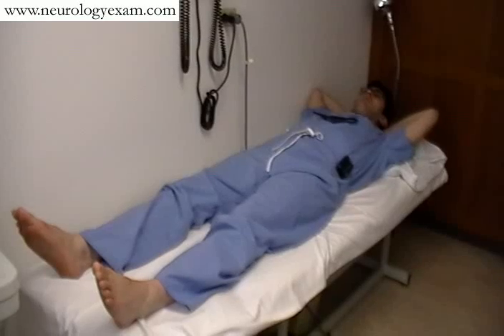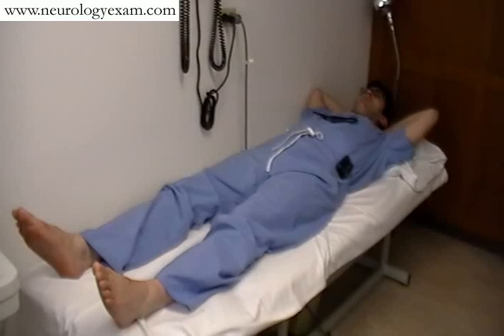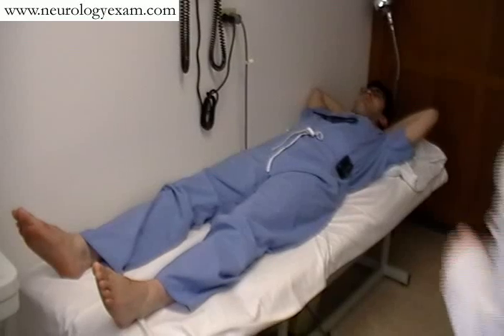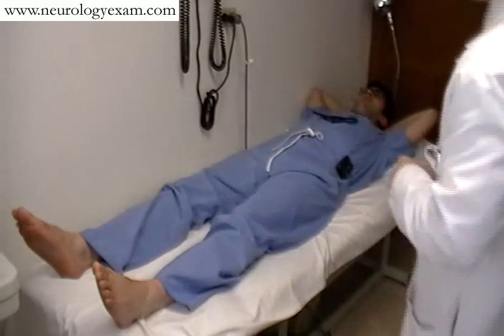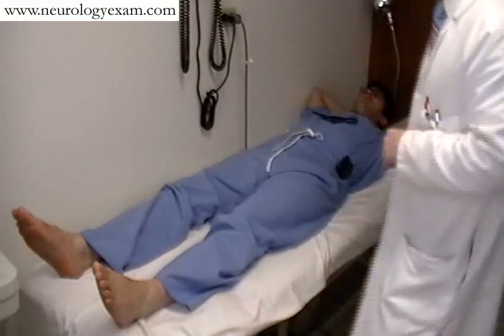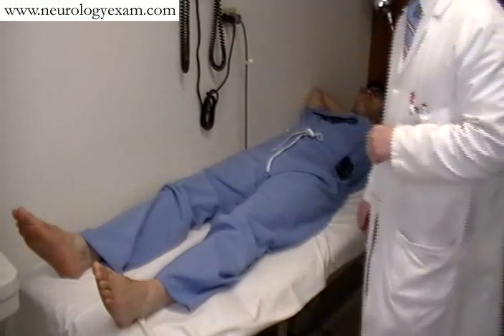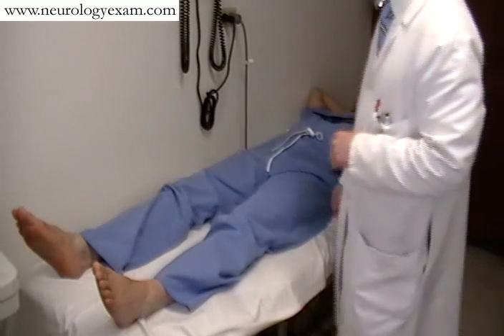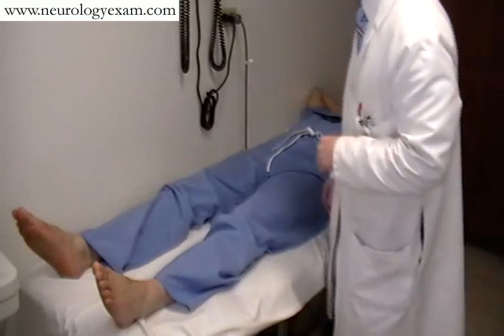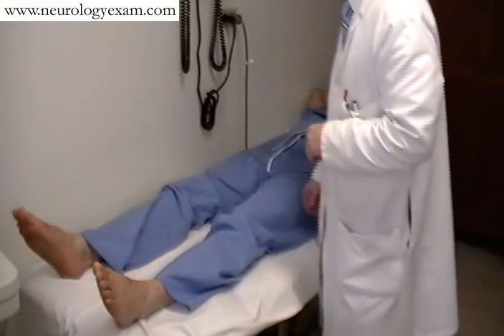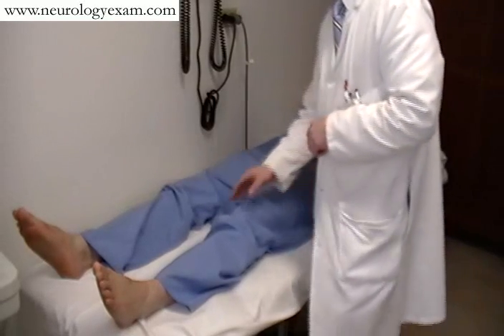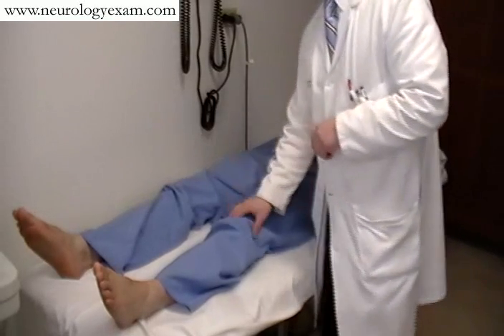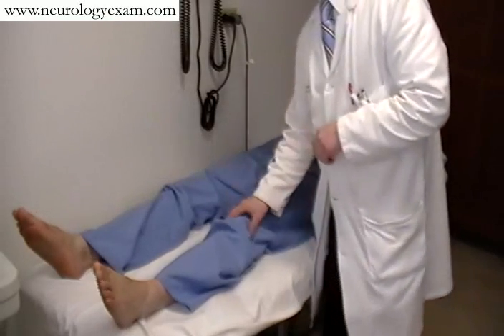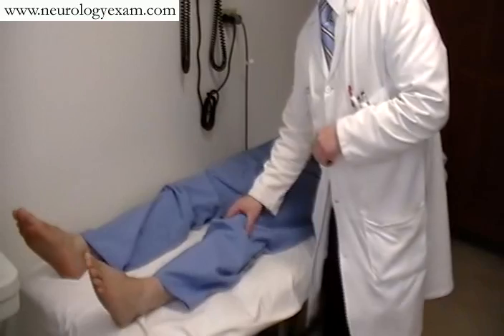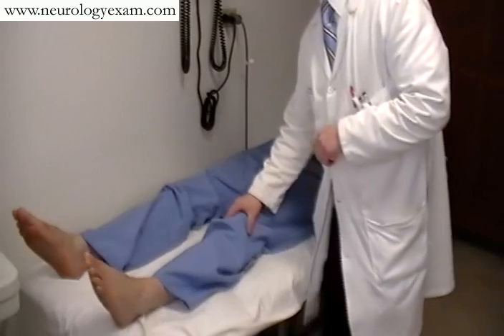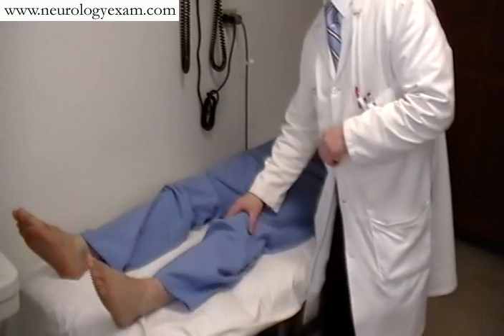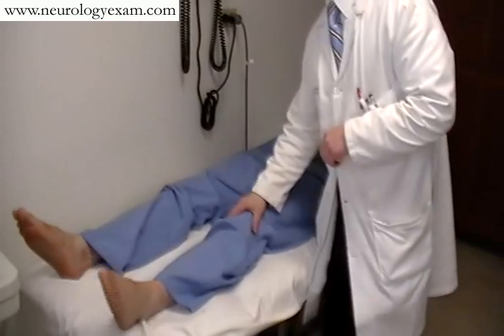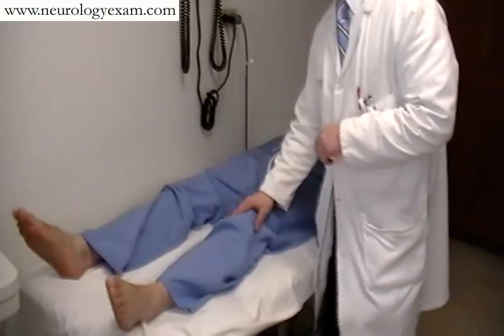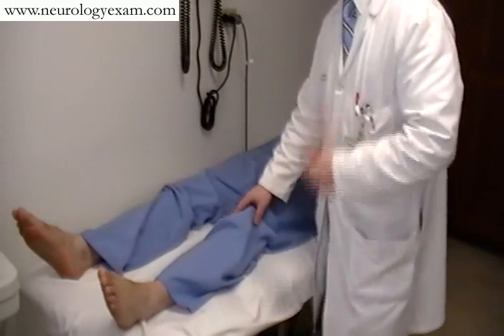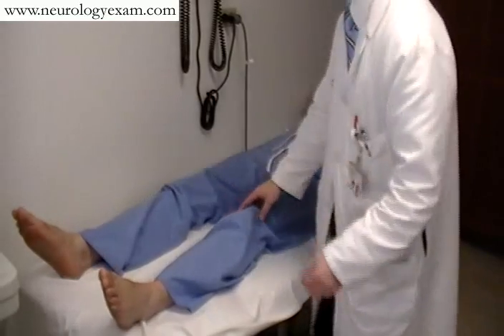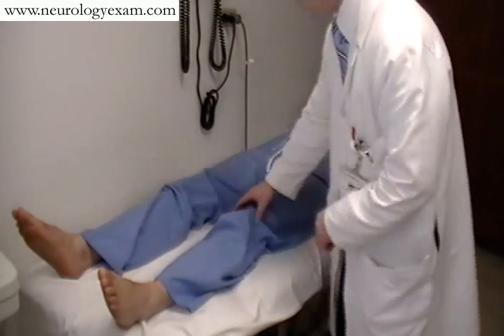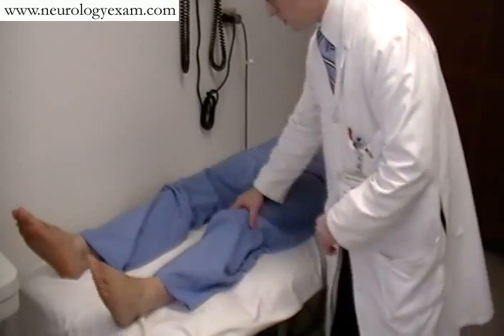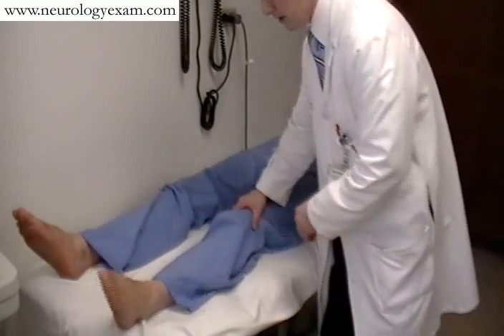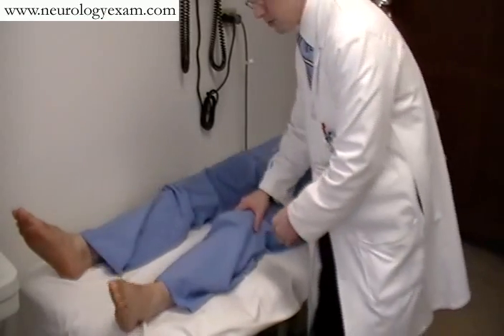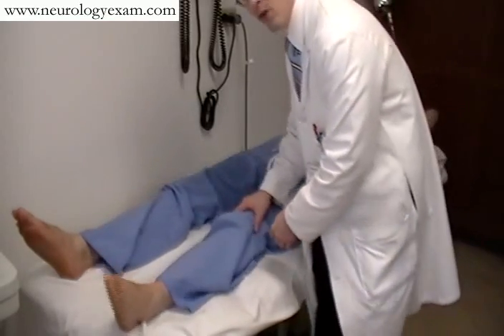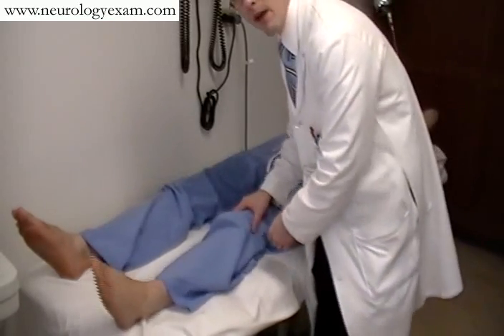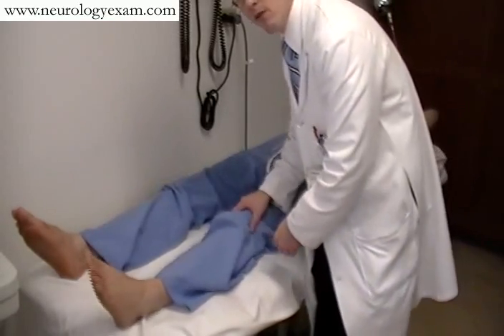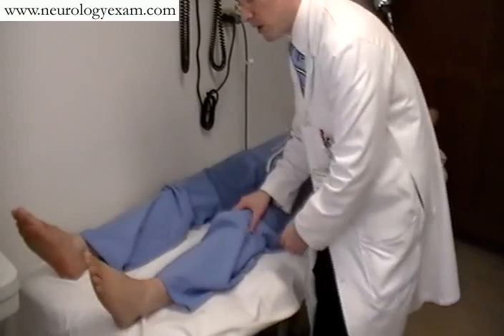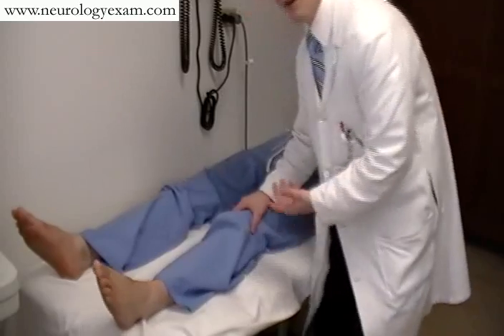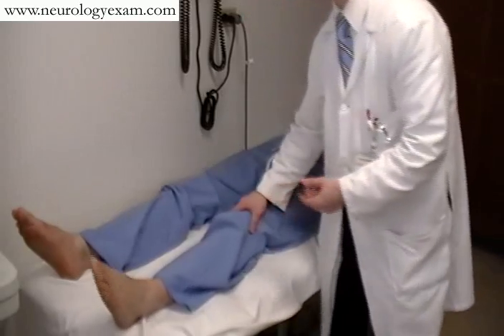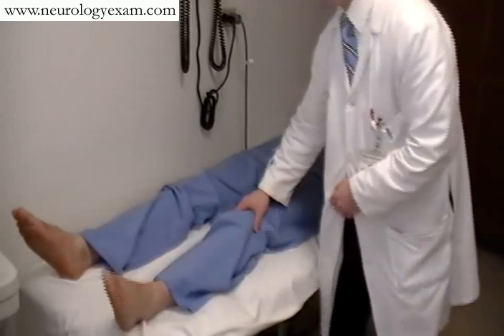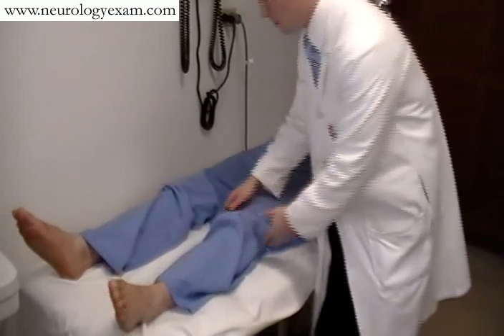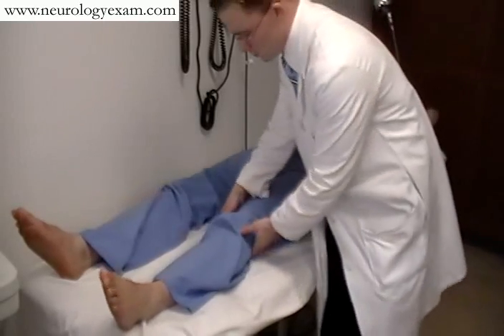Assessing tone in the lower extremities is a very simple task. The most important thing, just like in the upper extremities, is making sure the patient is relaxed. One of the easy ways you can do that is to simply move their leg back and forth, and it should feel very easy to move.